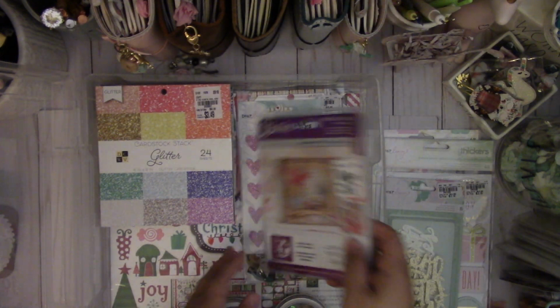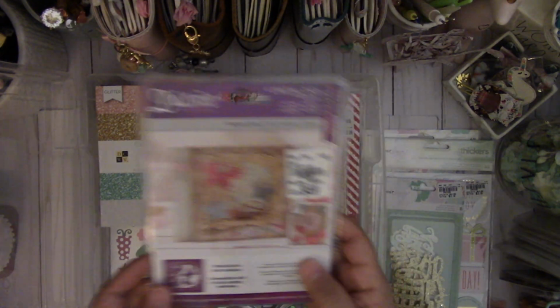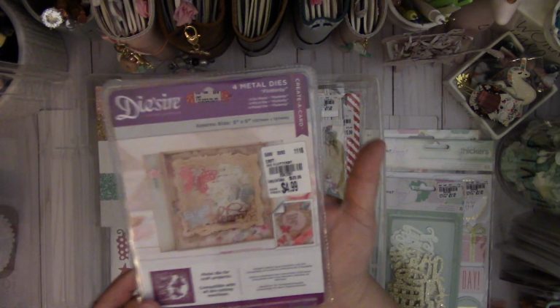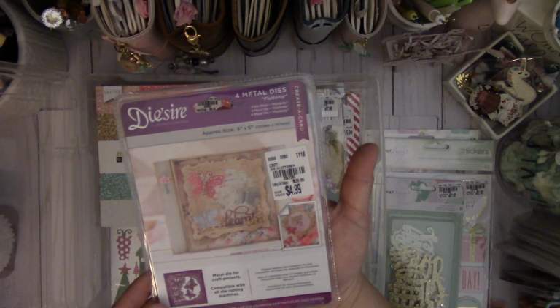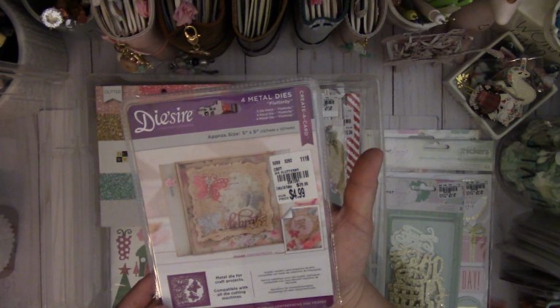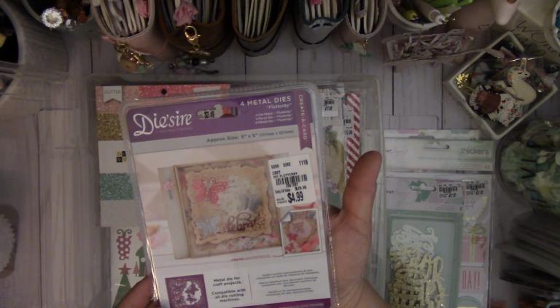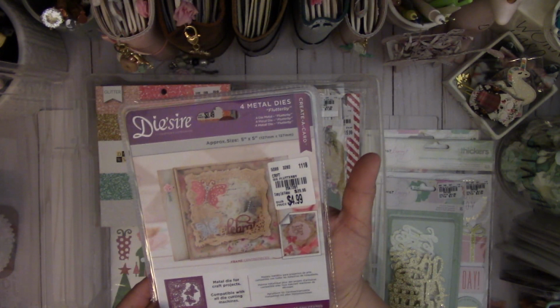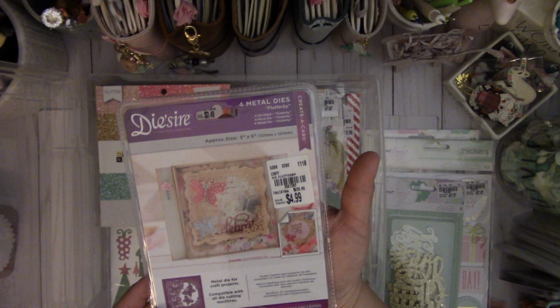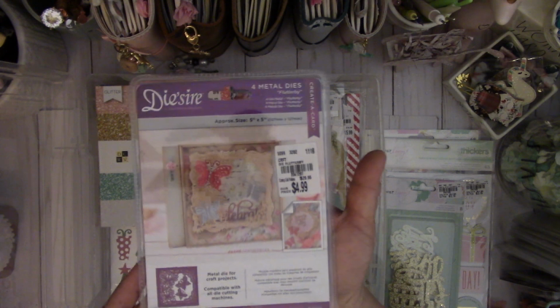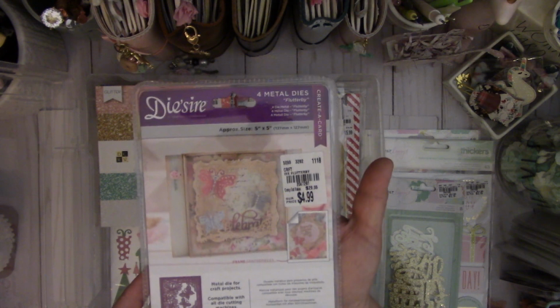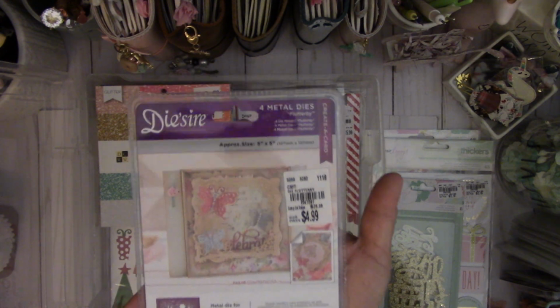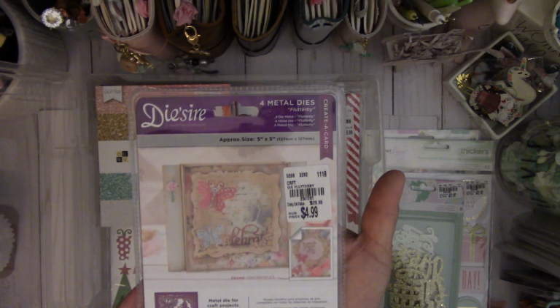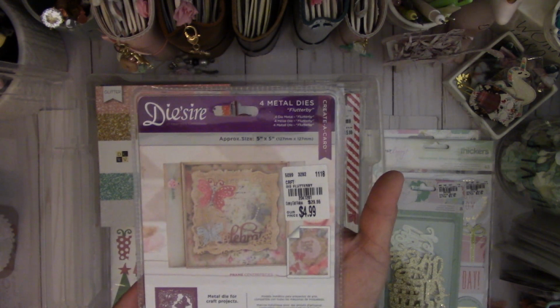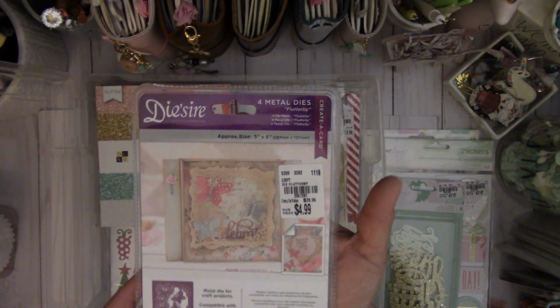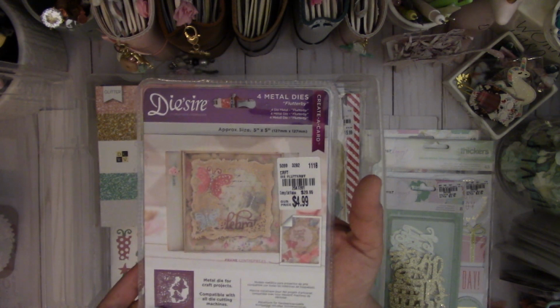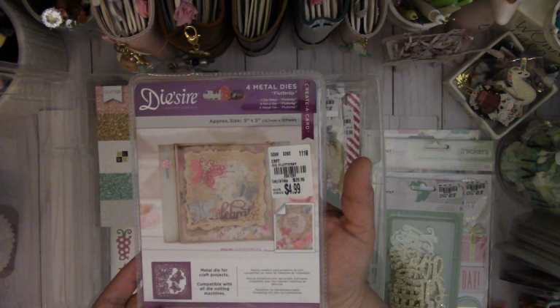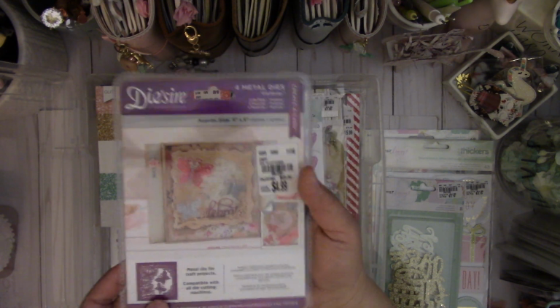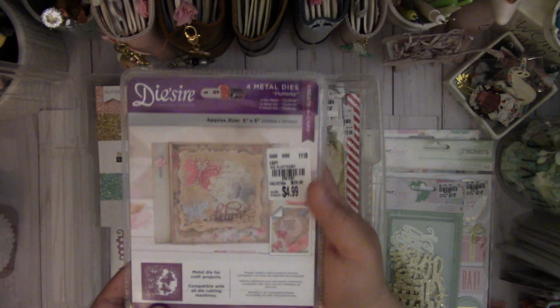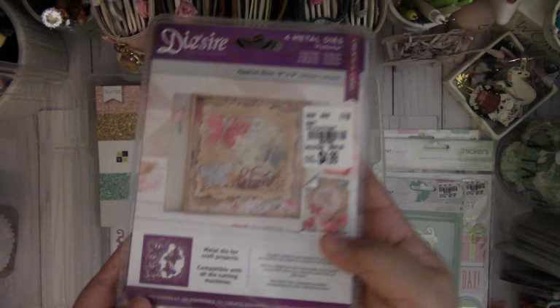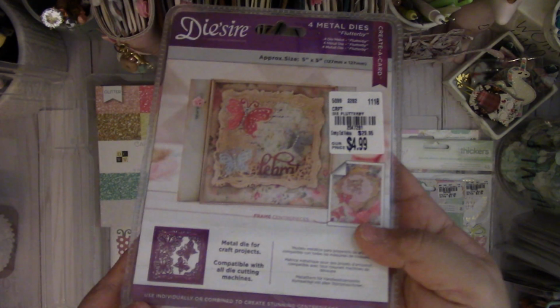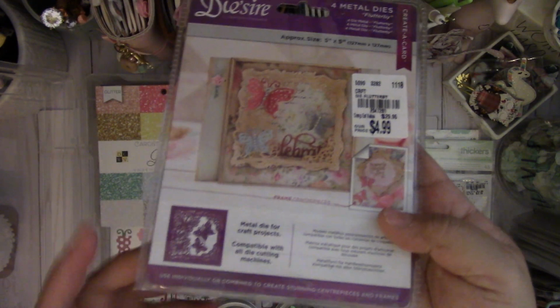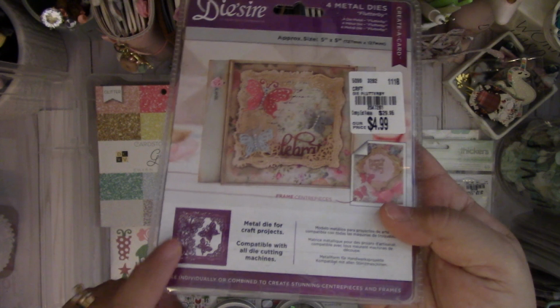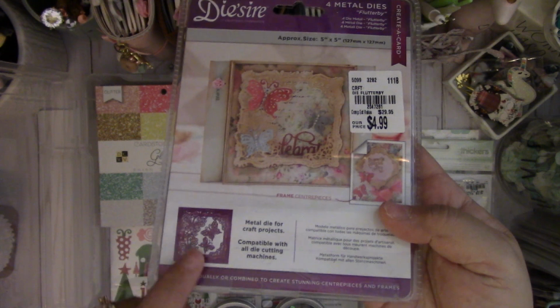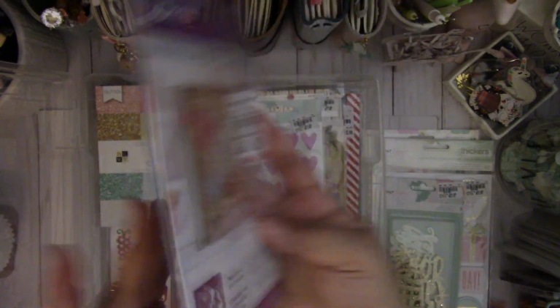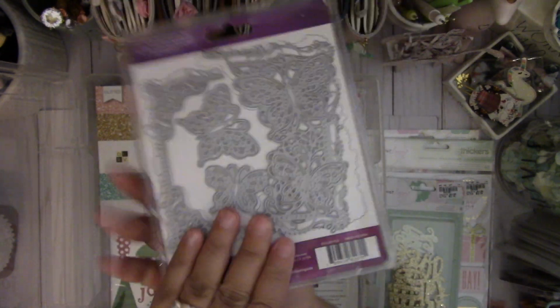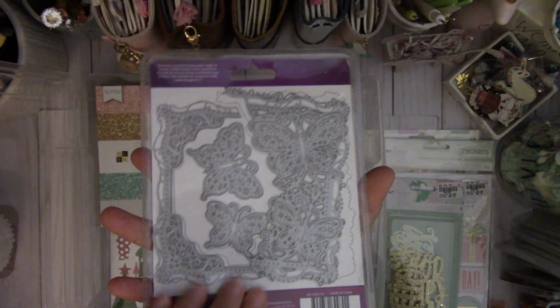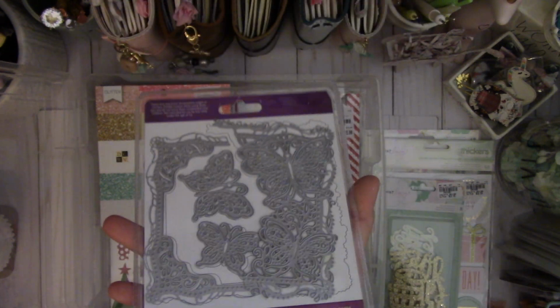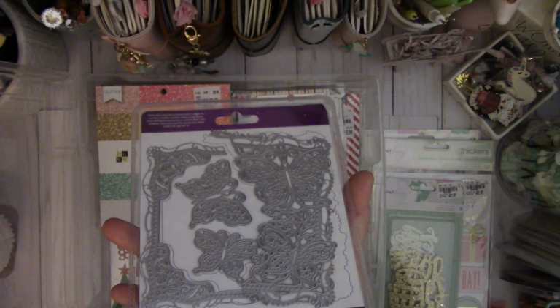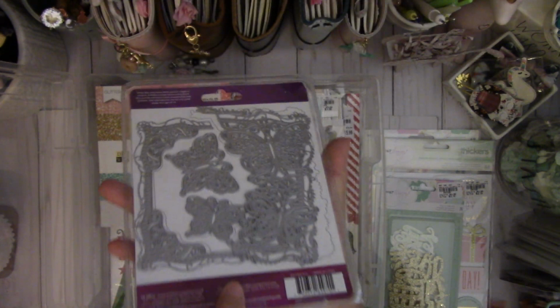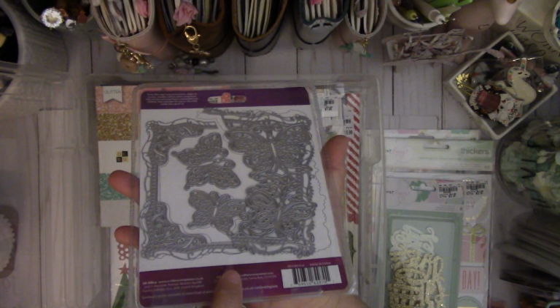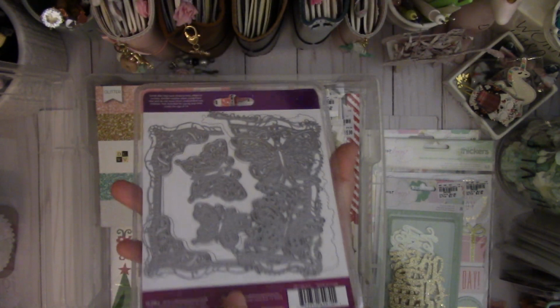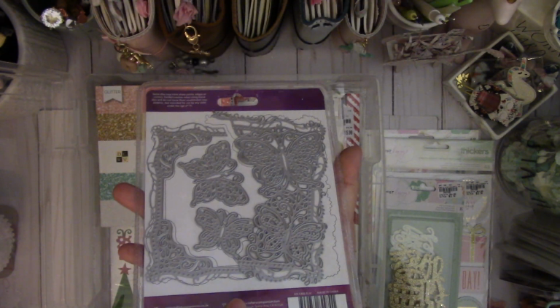And then I saw this cute die. It's called Flutterby. You get four dies and it's $4.99. It's pretty butterflies and it's a really great size die.